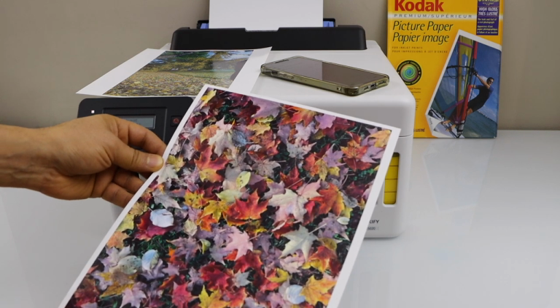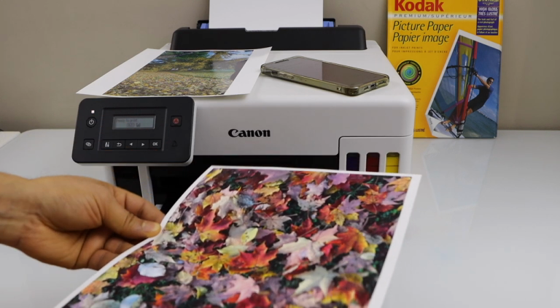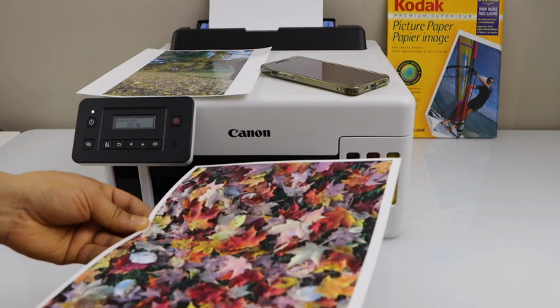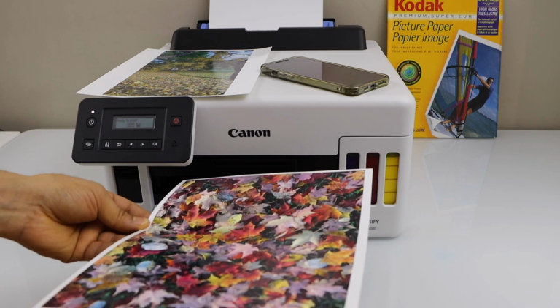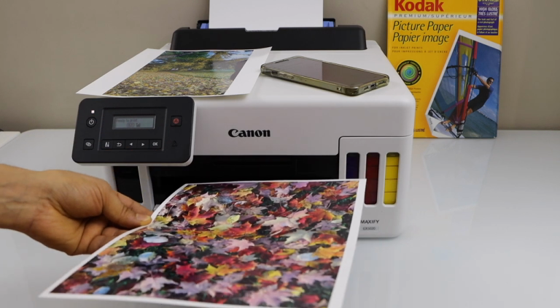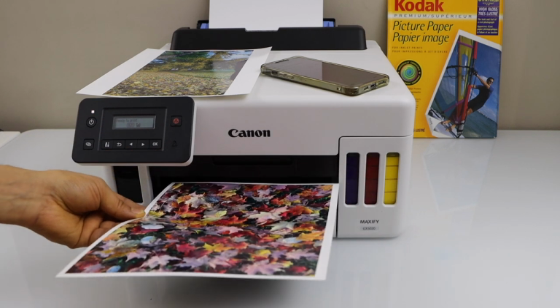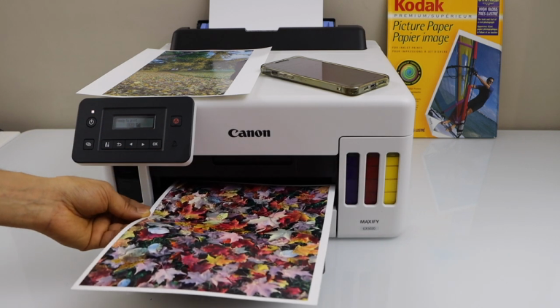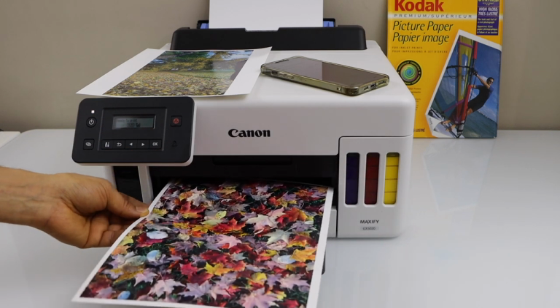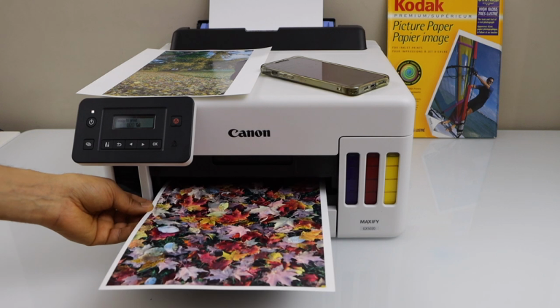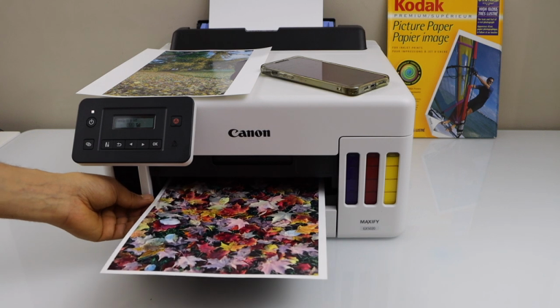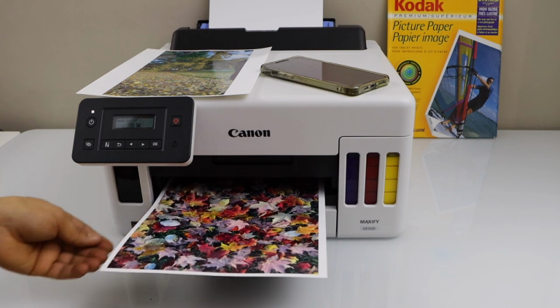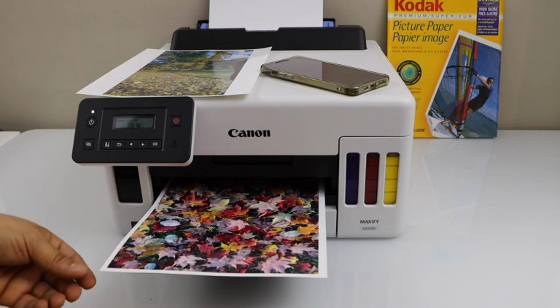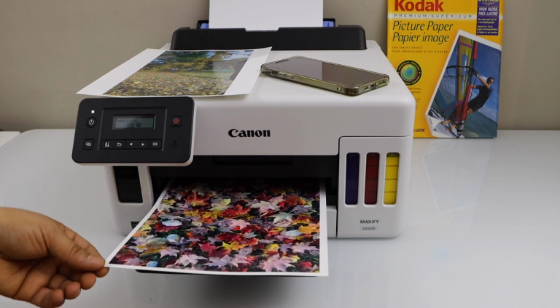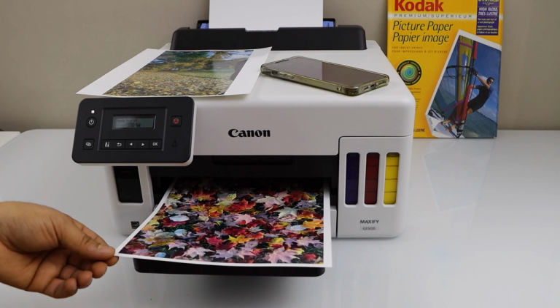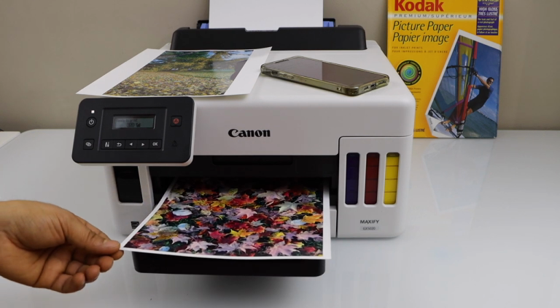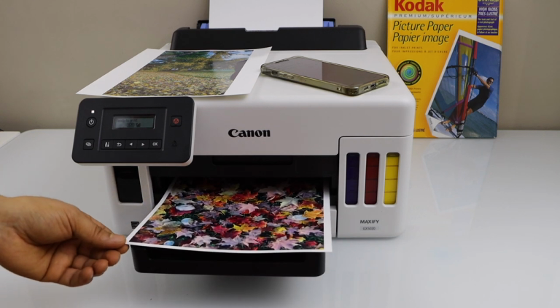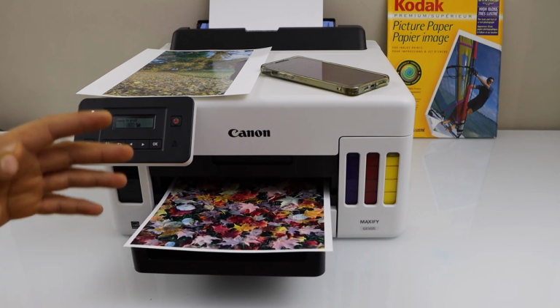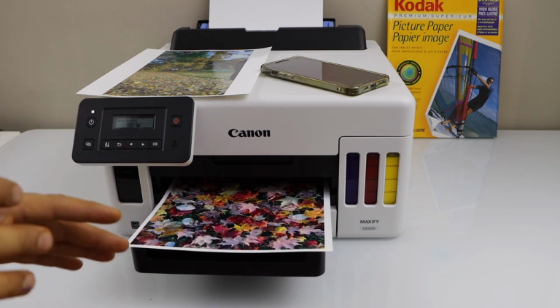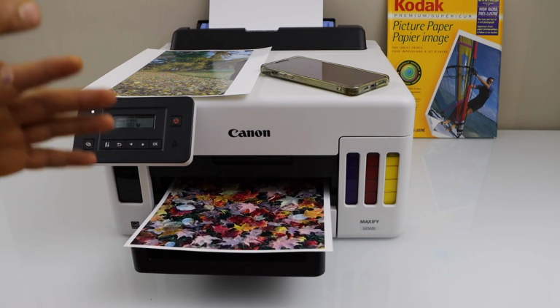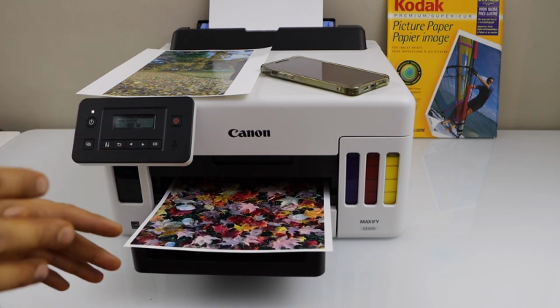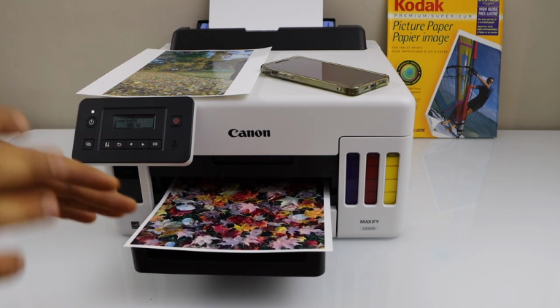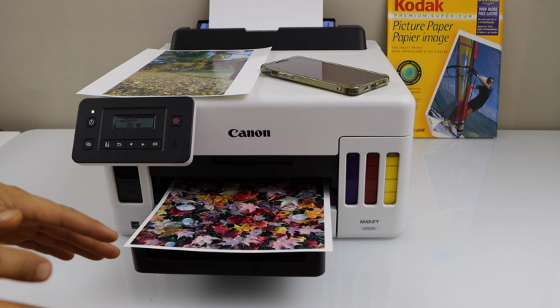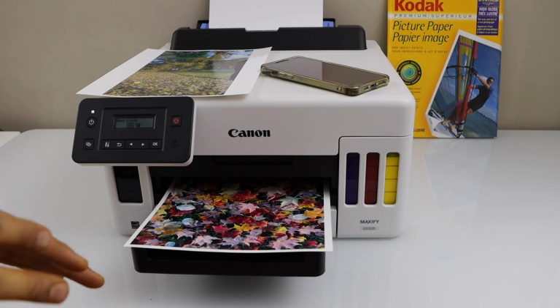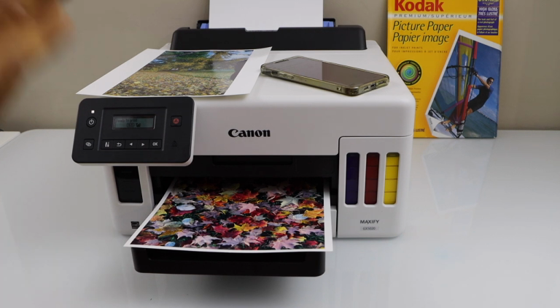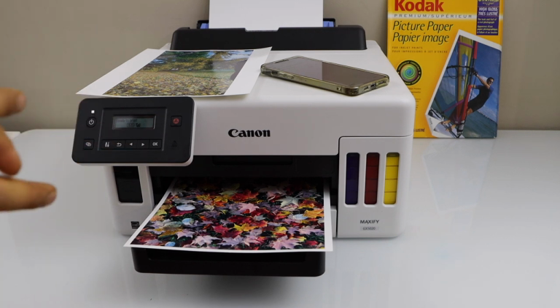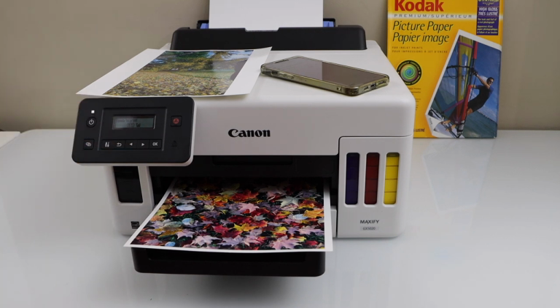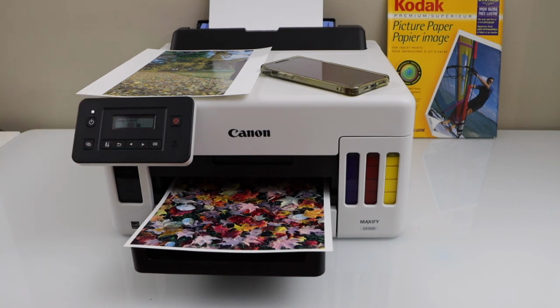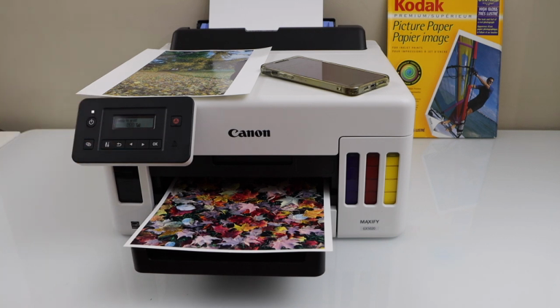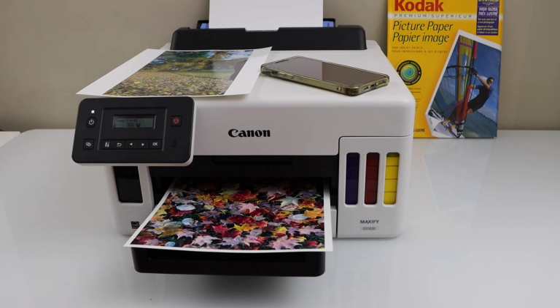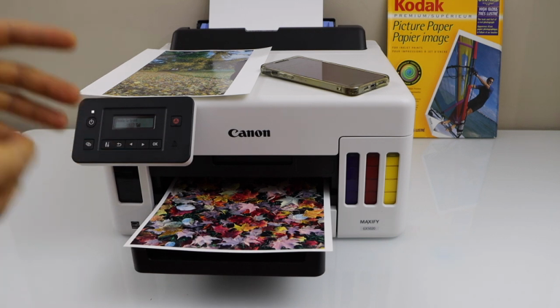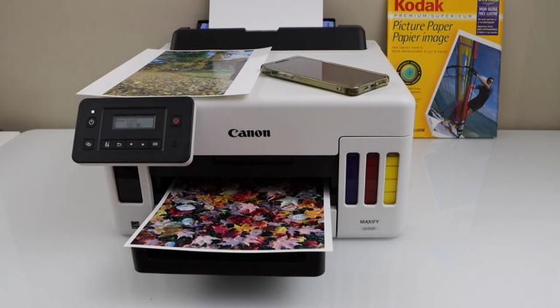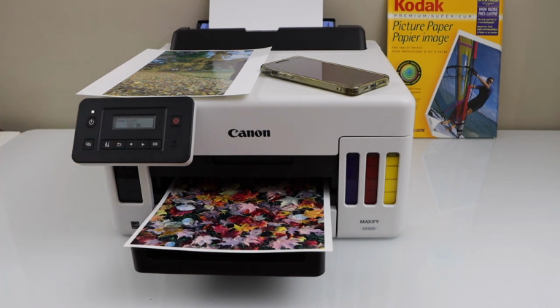That means if you want to print photos with this printer, you can print a lot of photos with professional quality. Colors are really rich and clear. There is no issue with the photo printing with this printer. Thanks for watching.